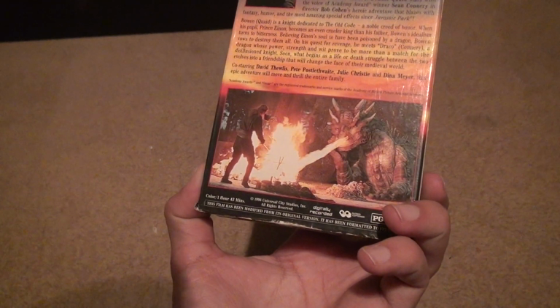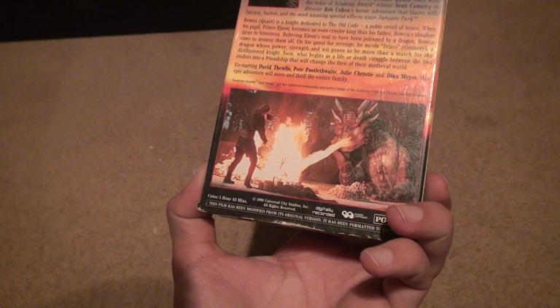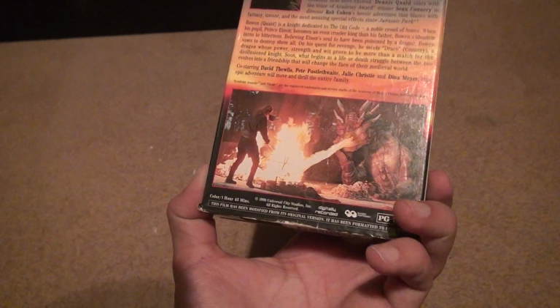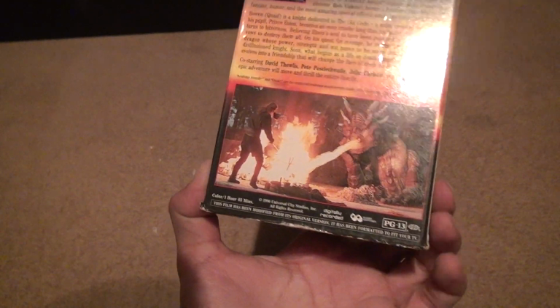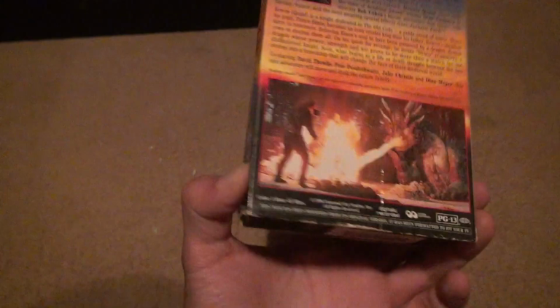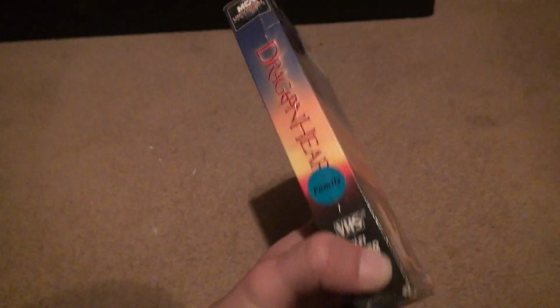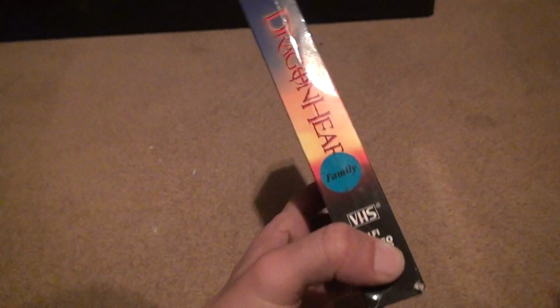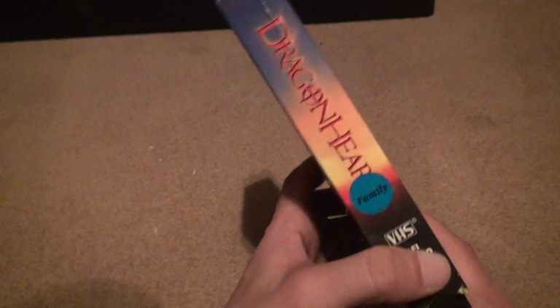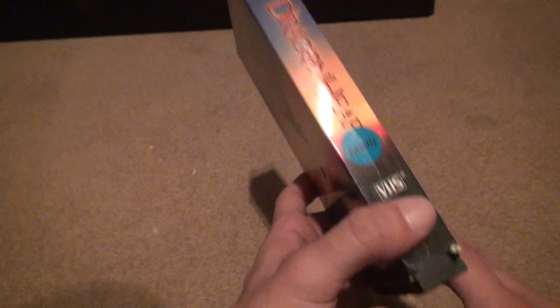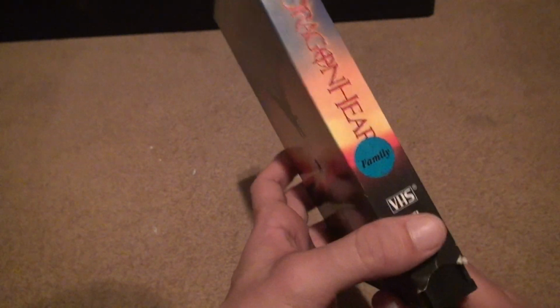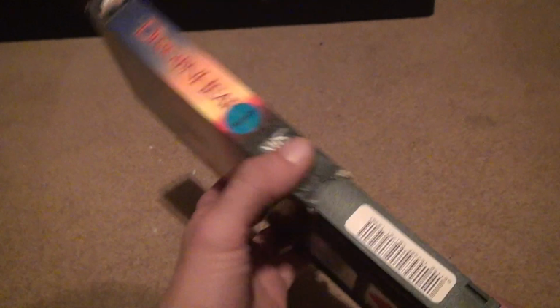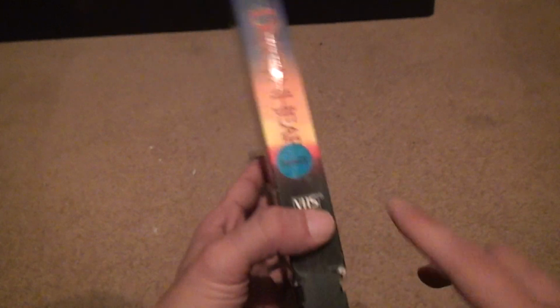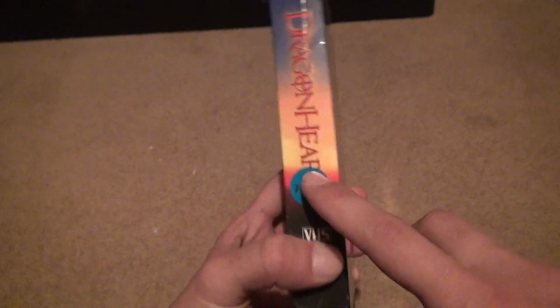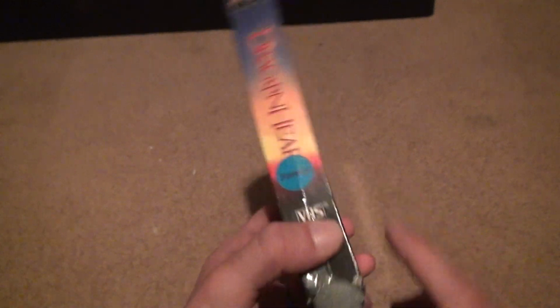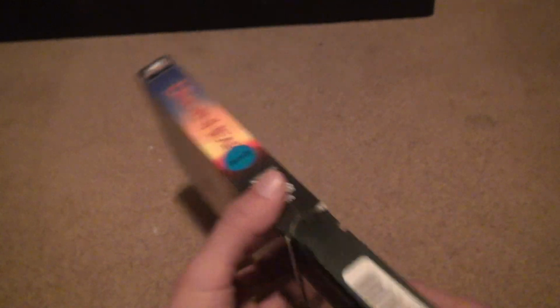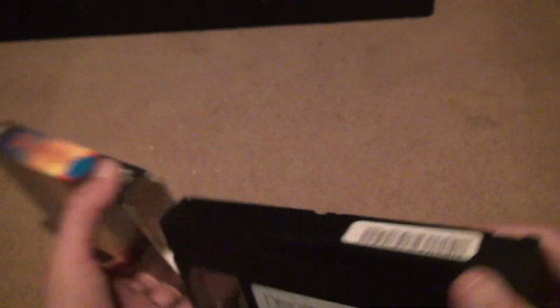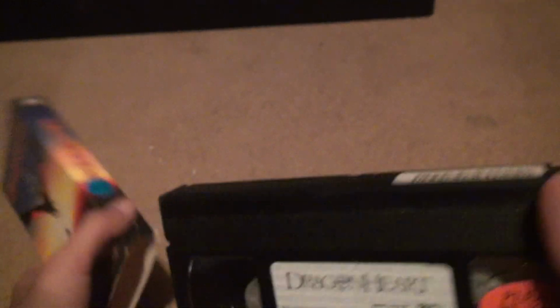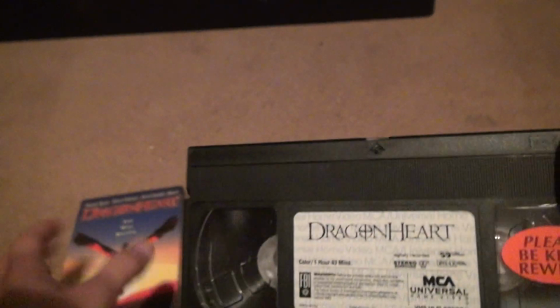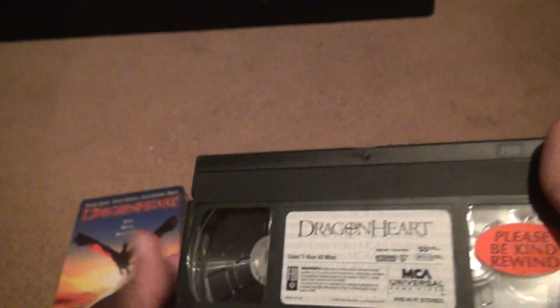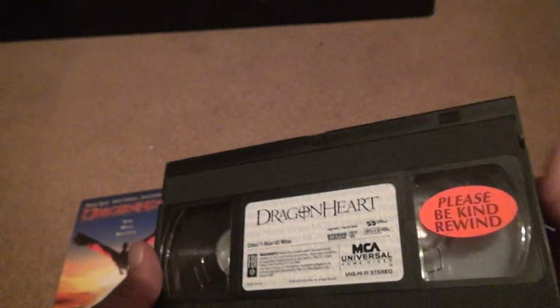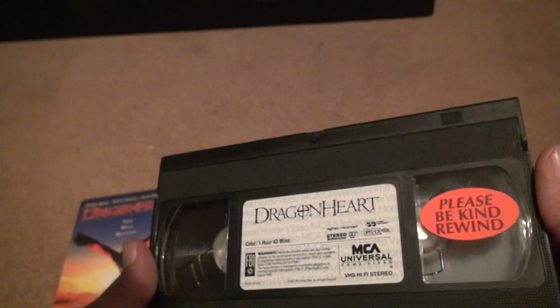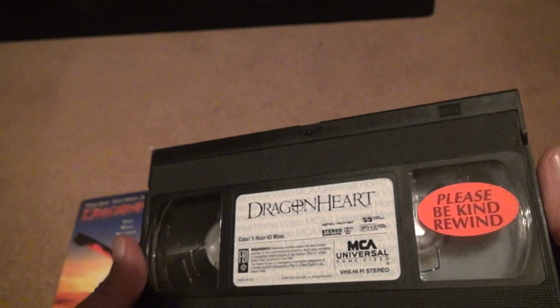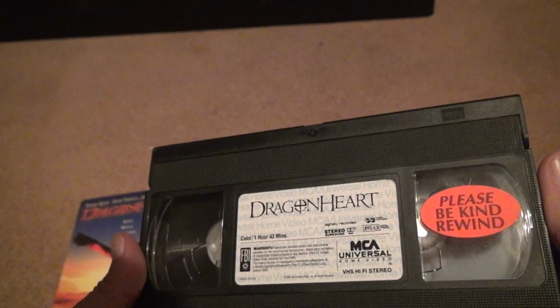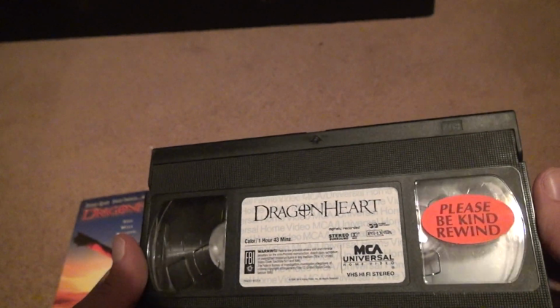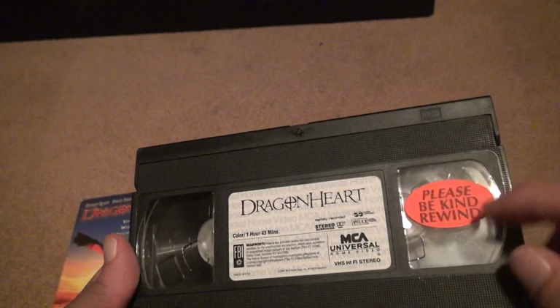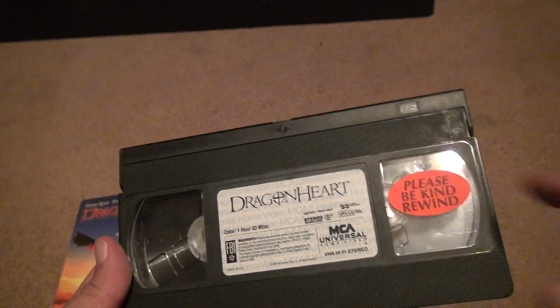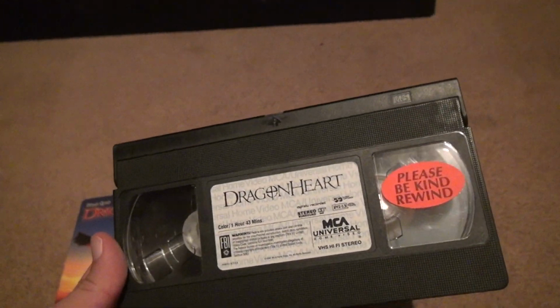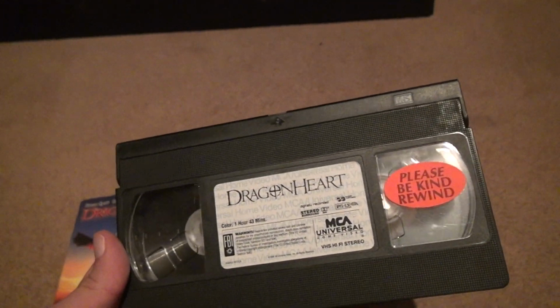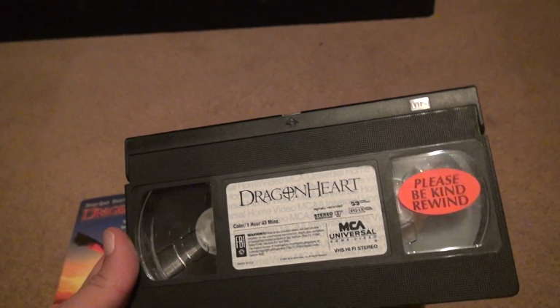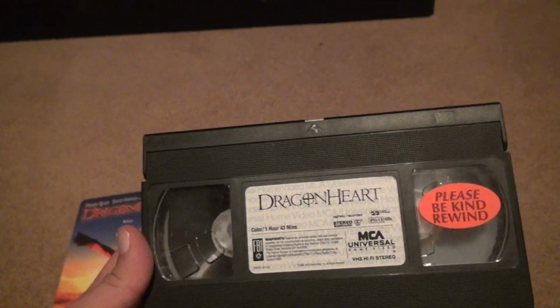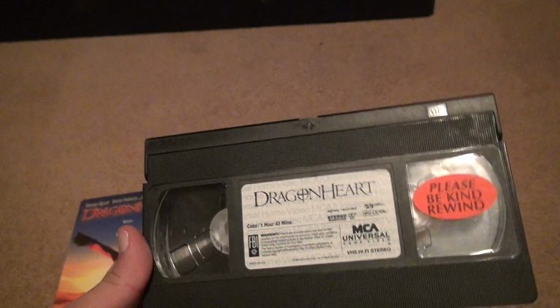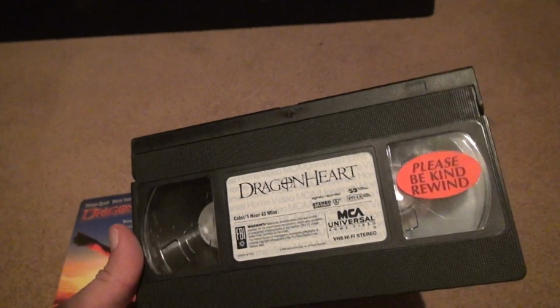1 hour and 43 minutes, PG-13. Says it's a family movie. 'Please be kind, rewind' — at least they put it on the right side.